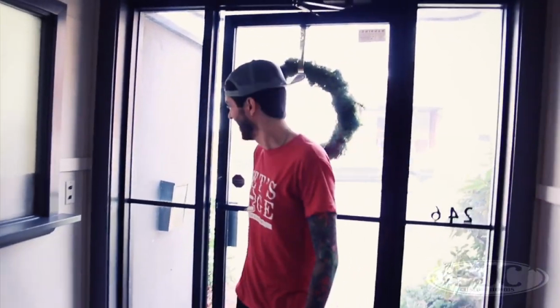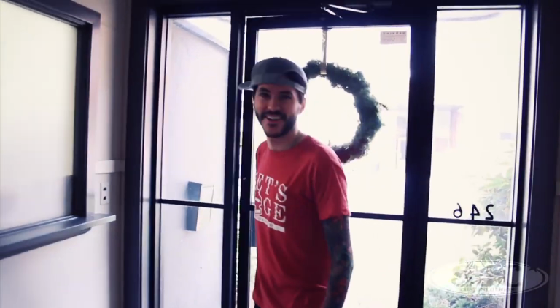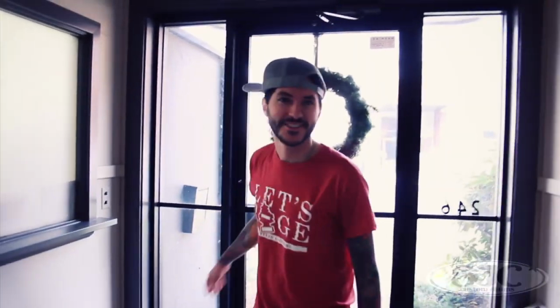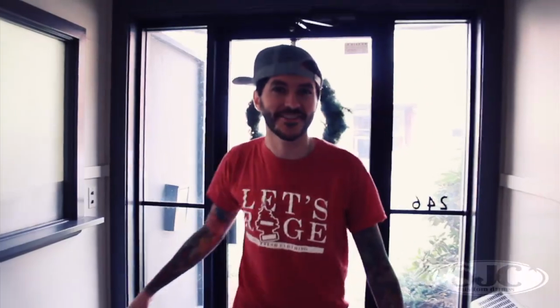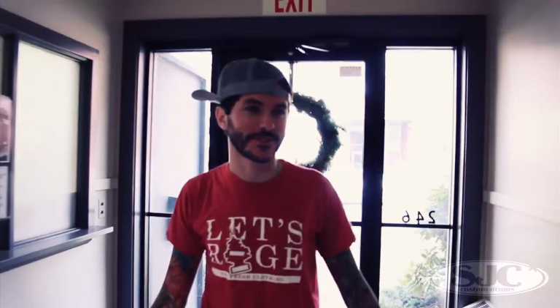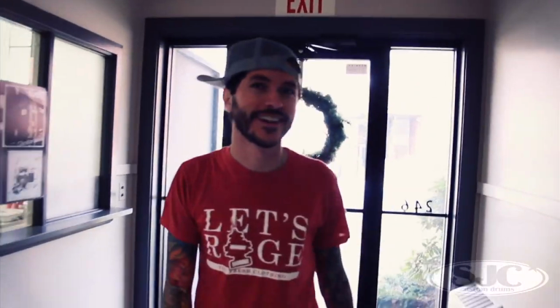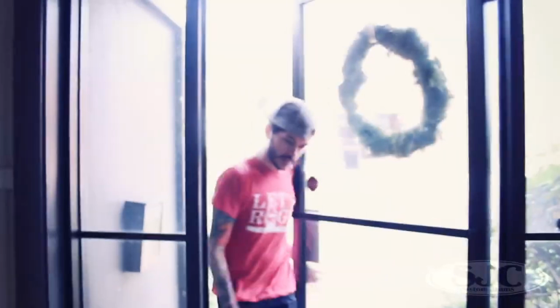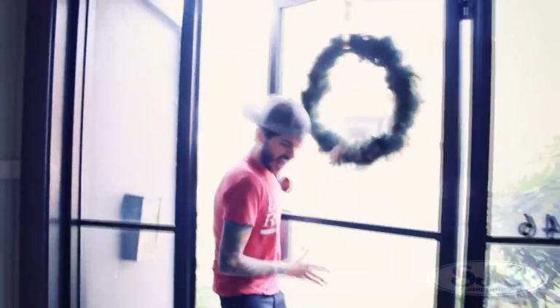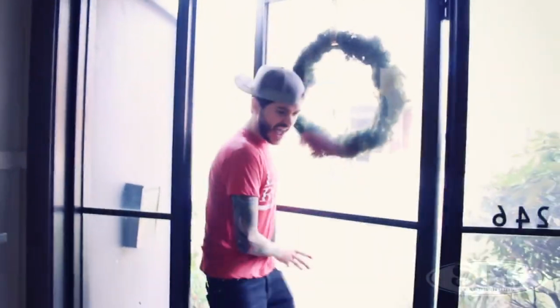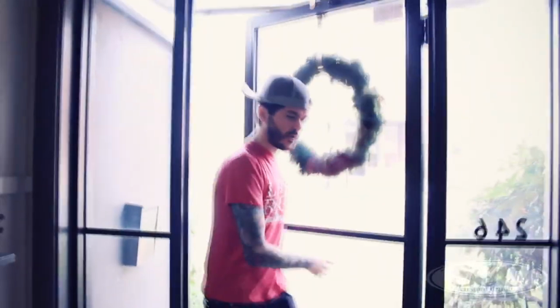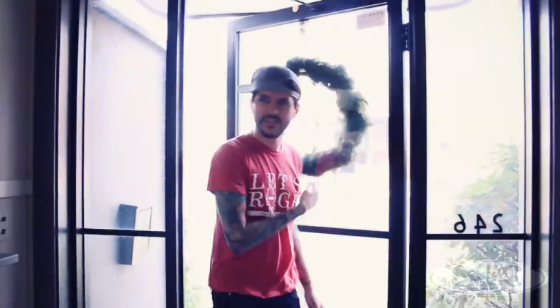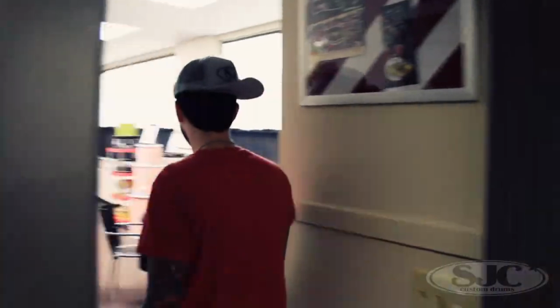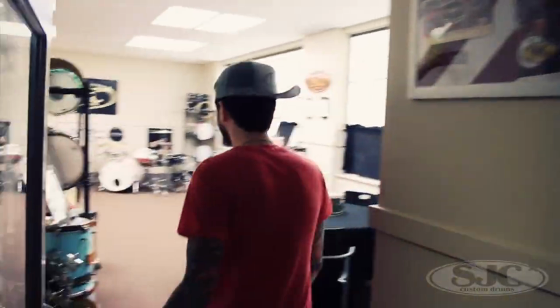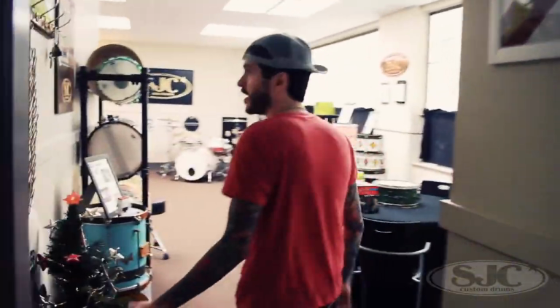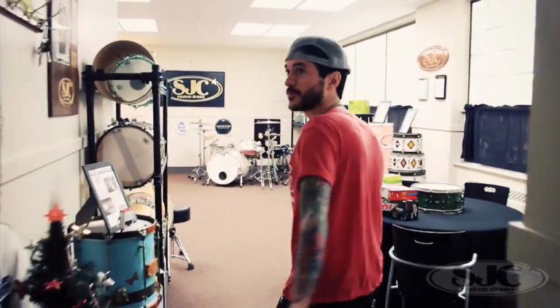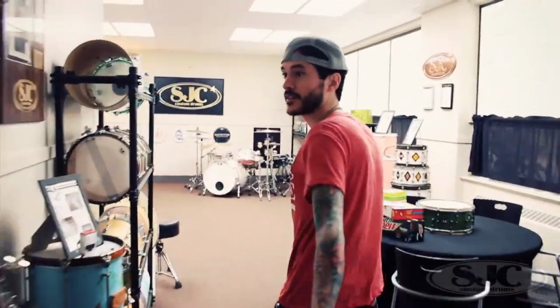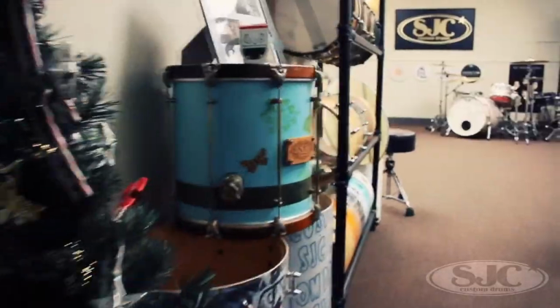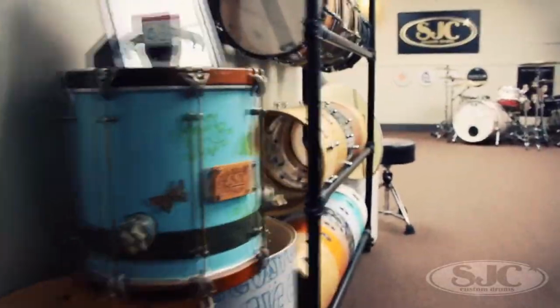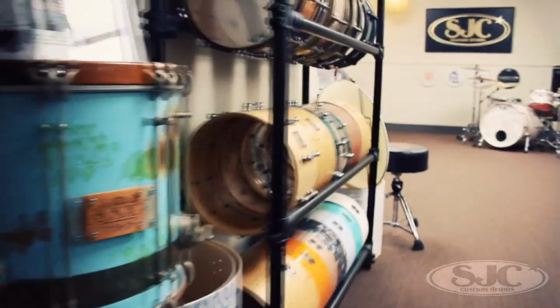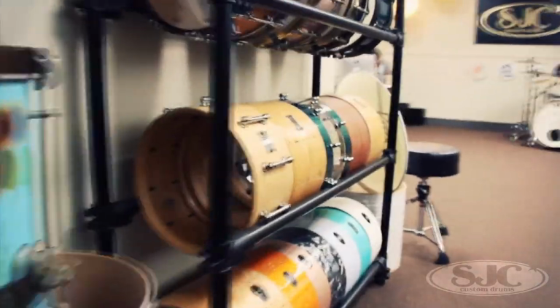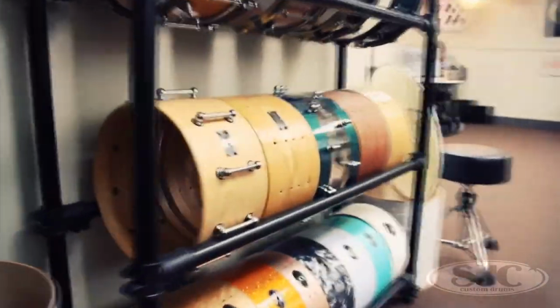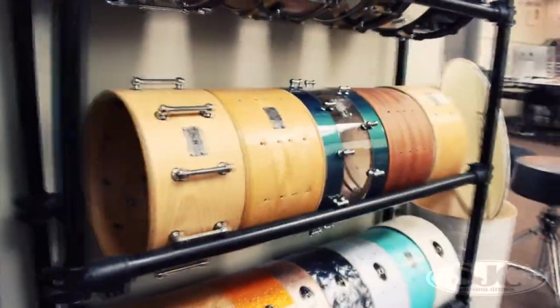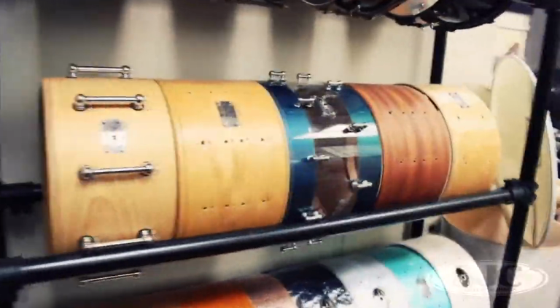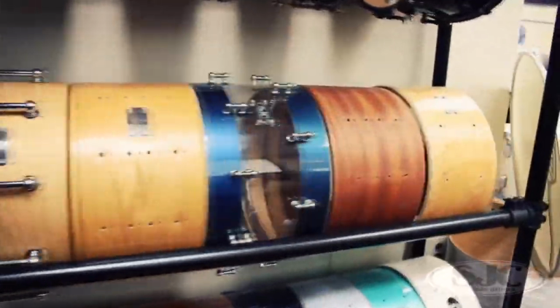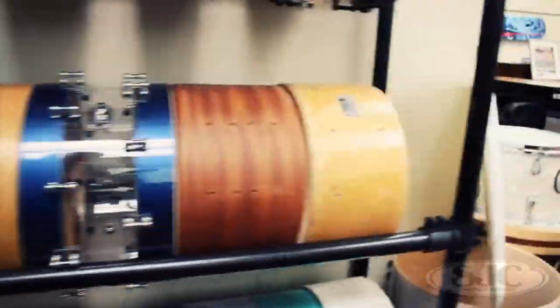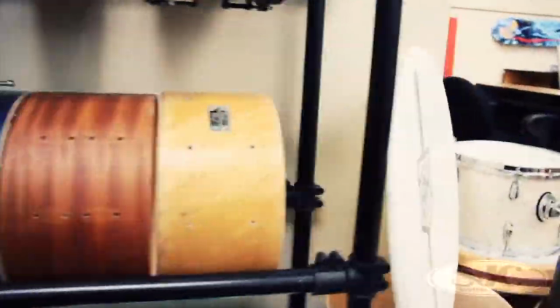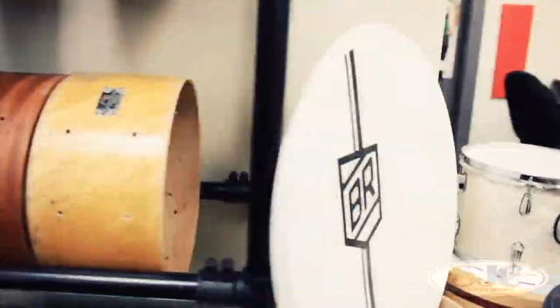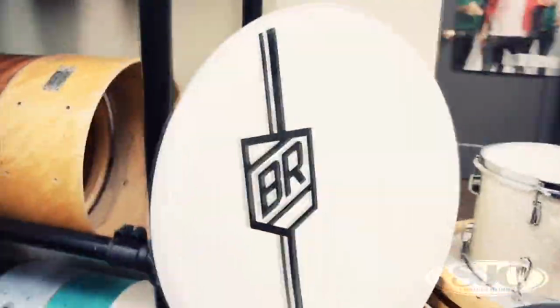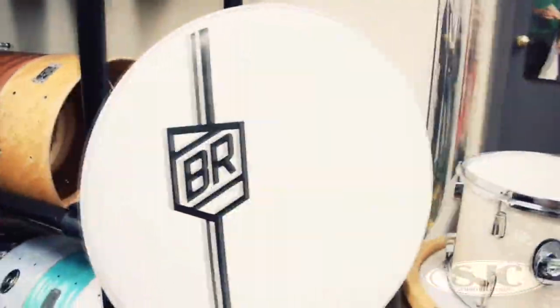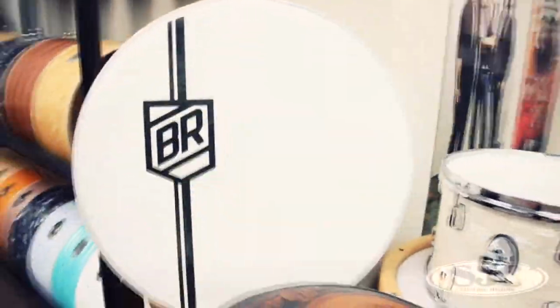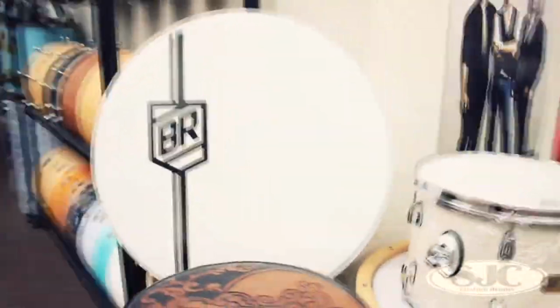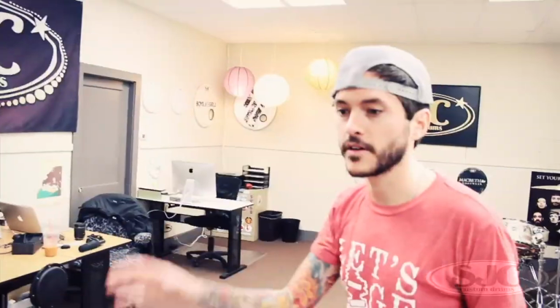Not used to having a real door. Come on in — here we've got a nice big display room with all the old snare drums and memorabilia that we don't want to get rid of.